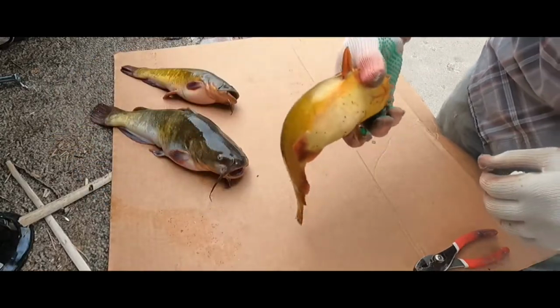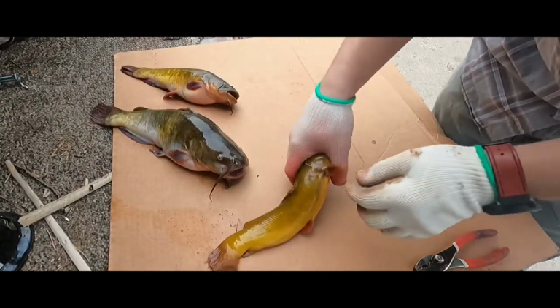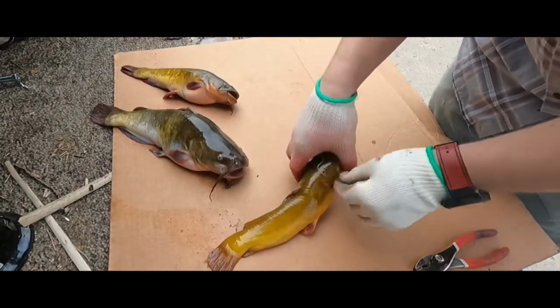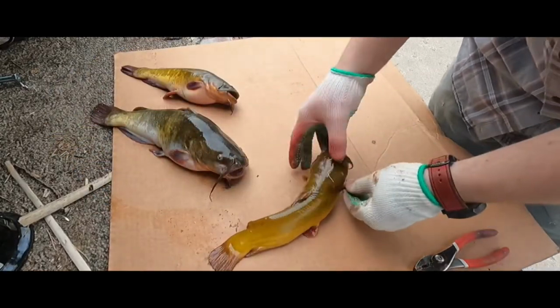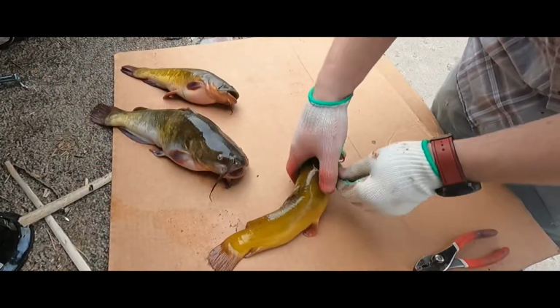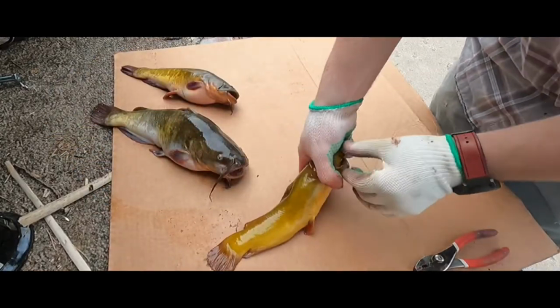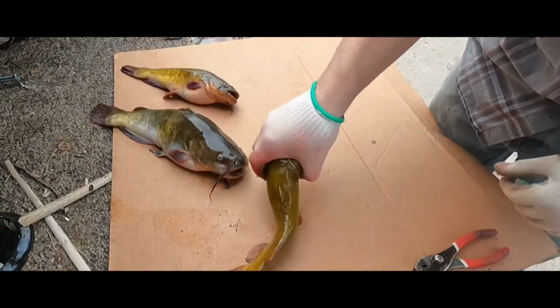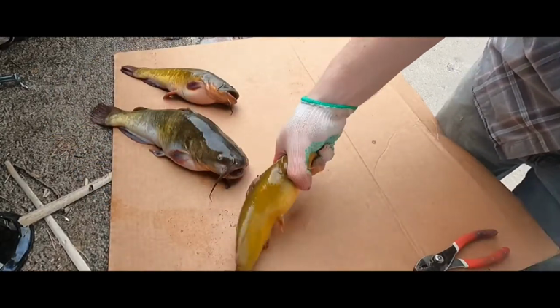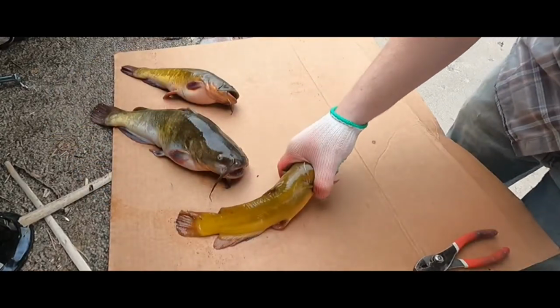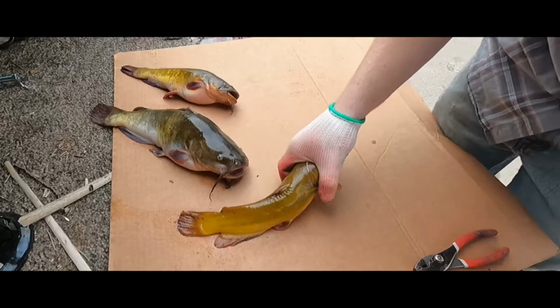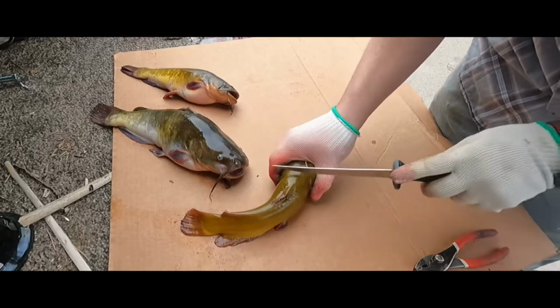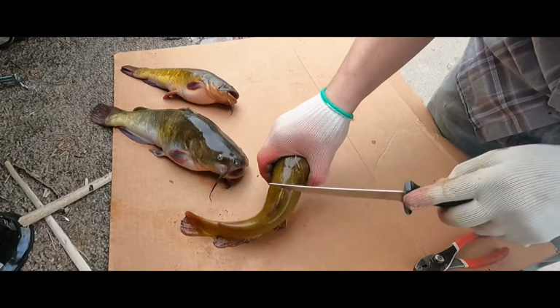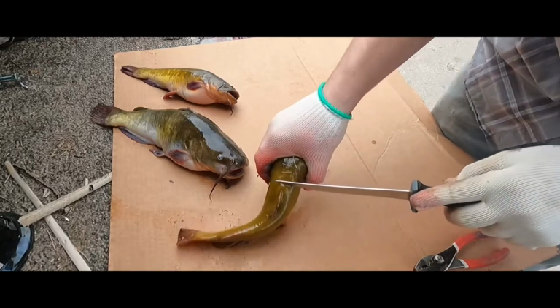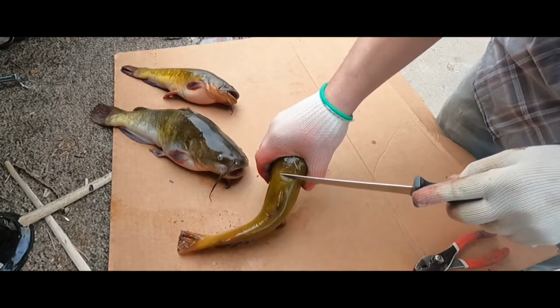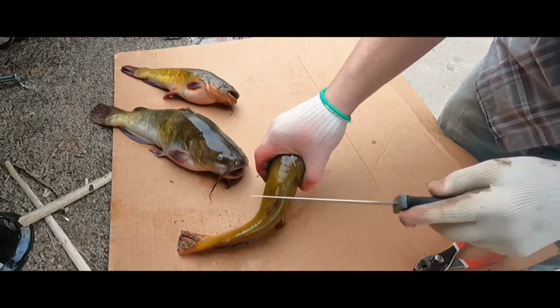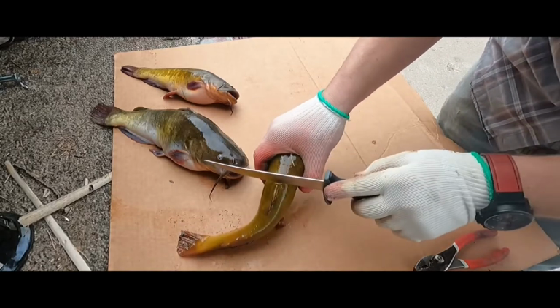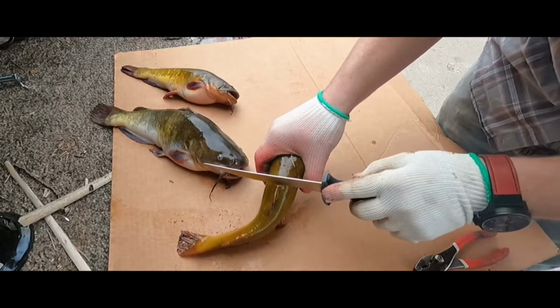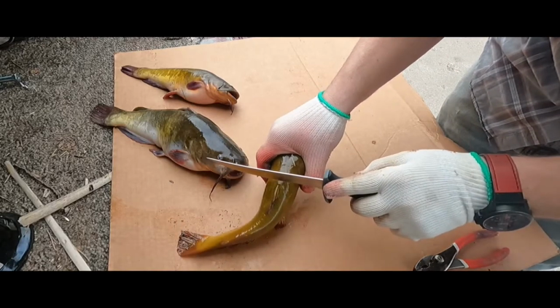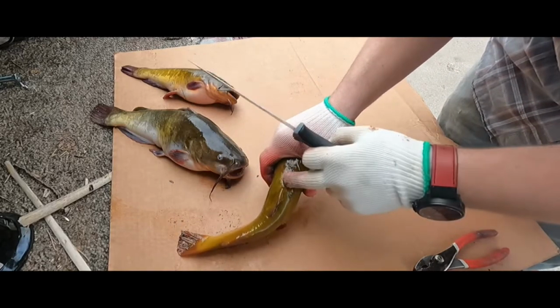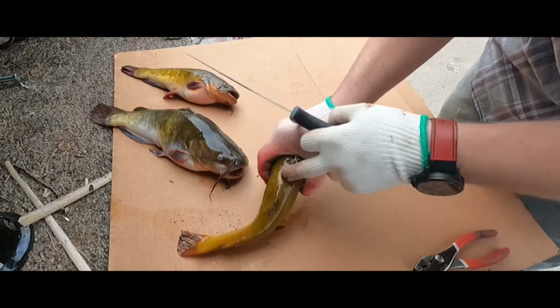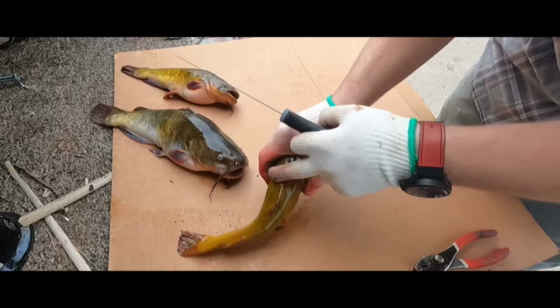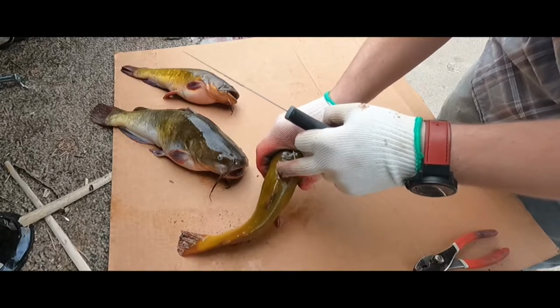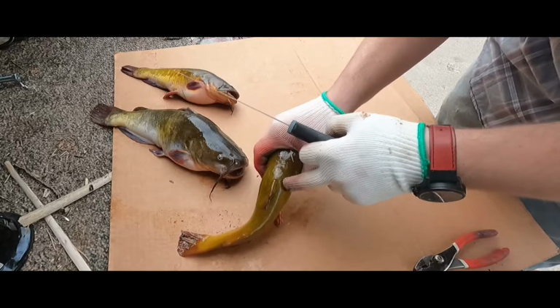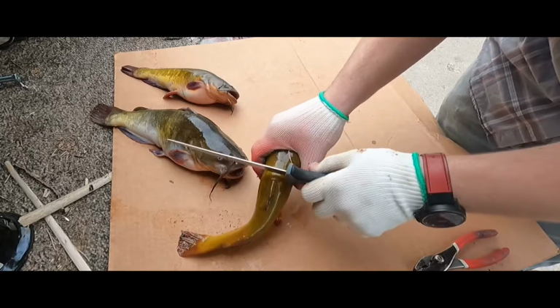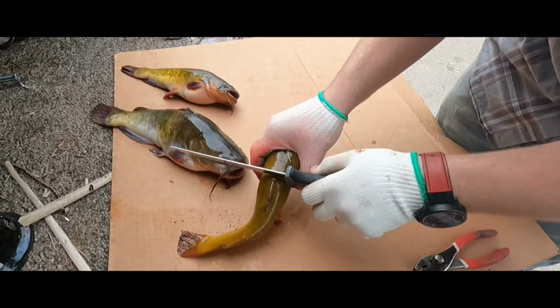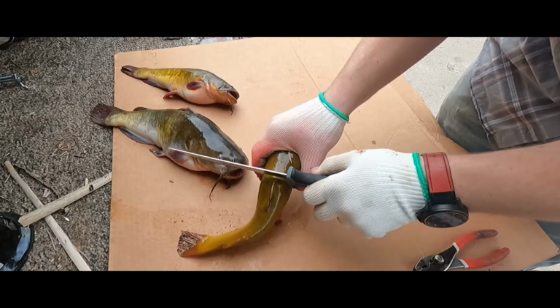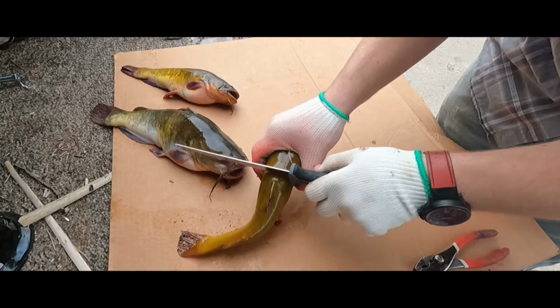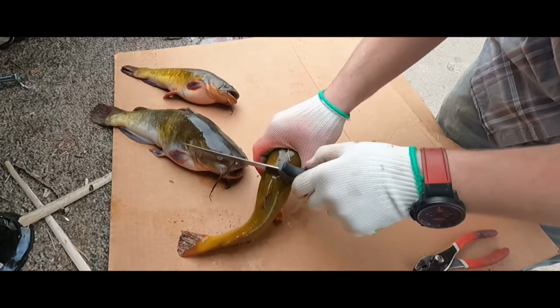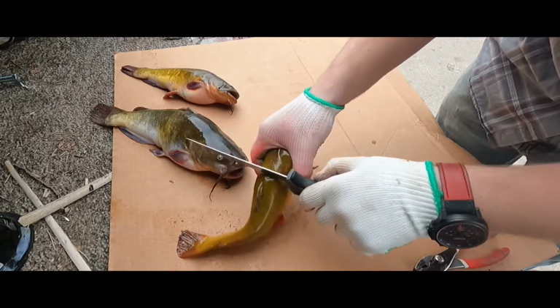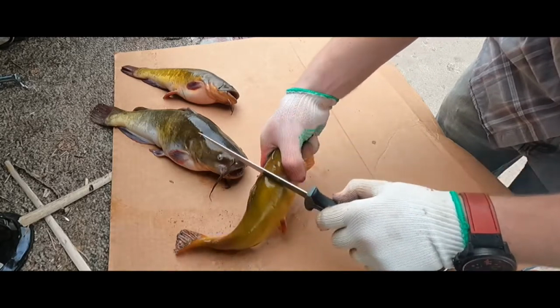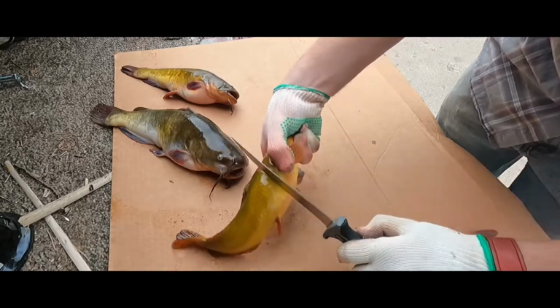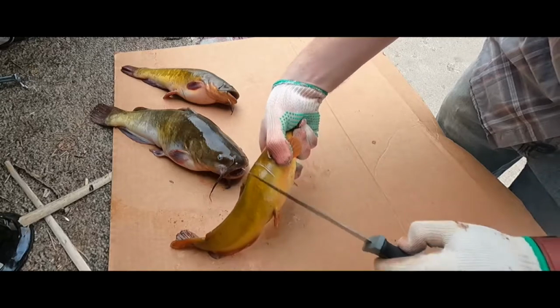Take your bullhead by the head and your knife, and you're going to go right behind — there's a little plate of bone, and then you'll feel a soft spot. You're just going to slice lightly through the skin.